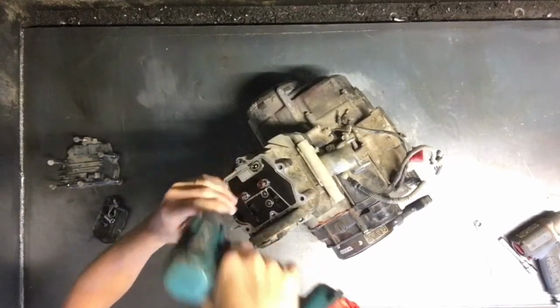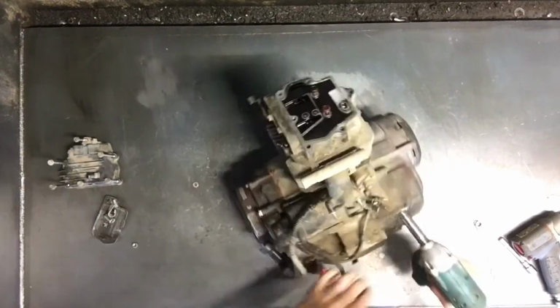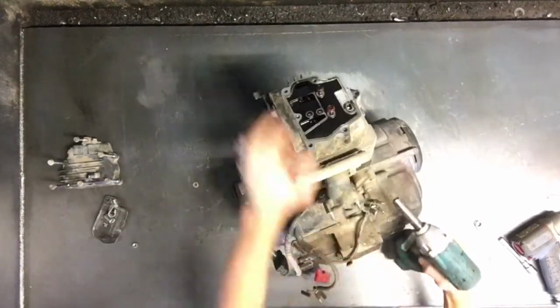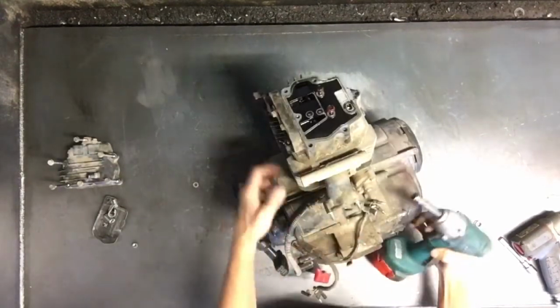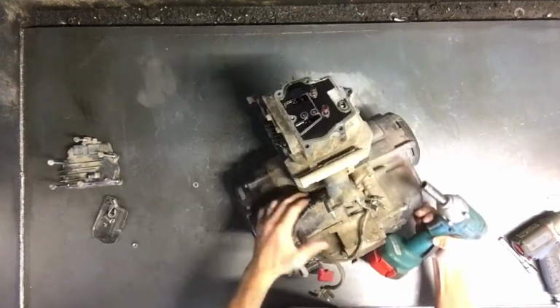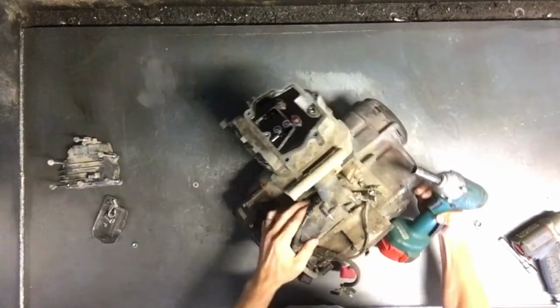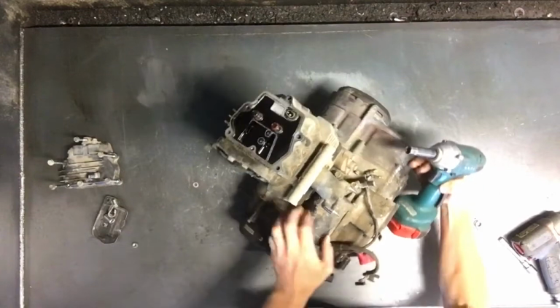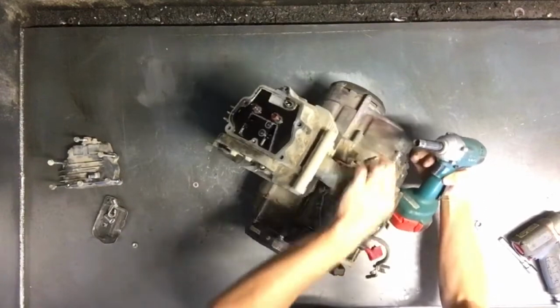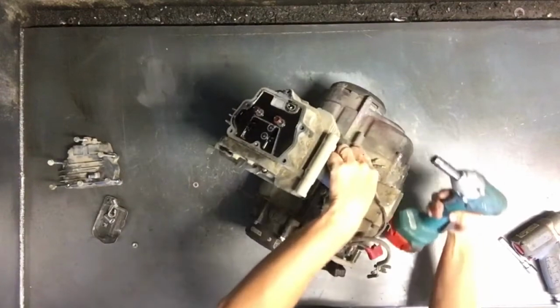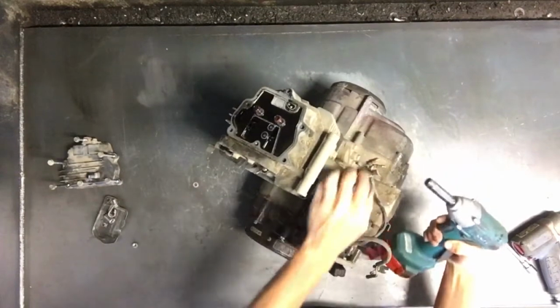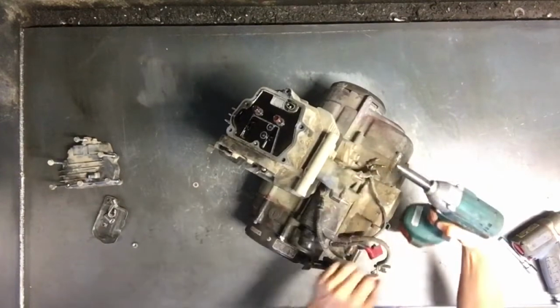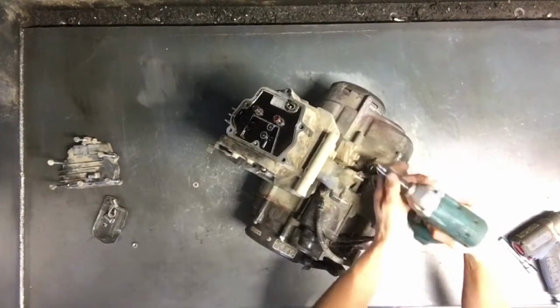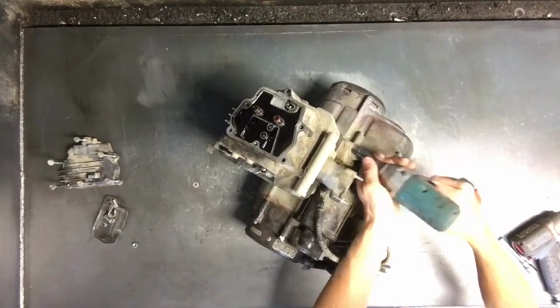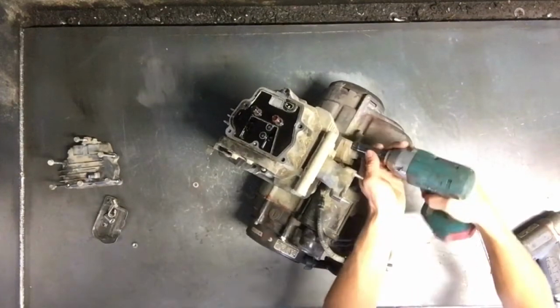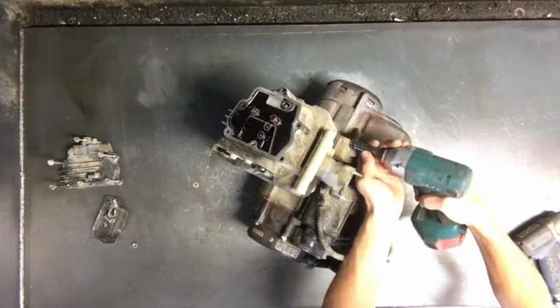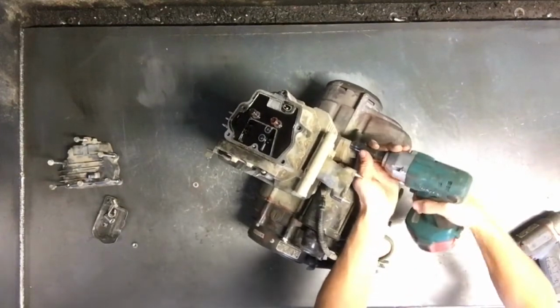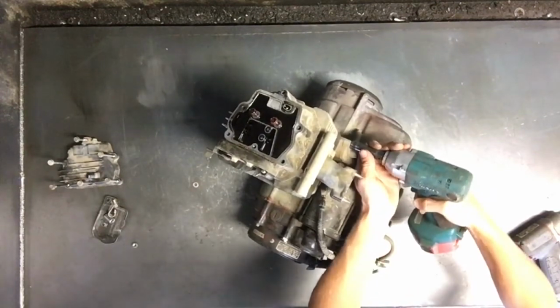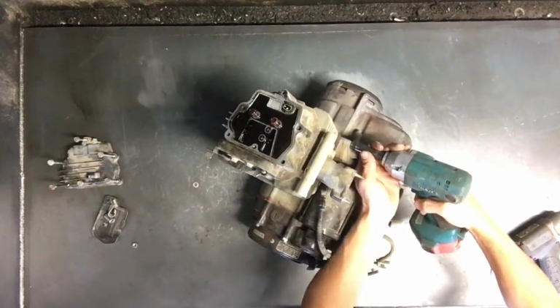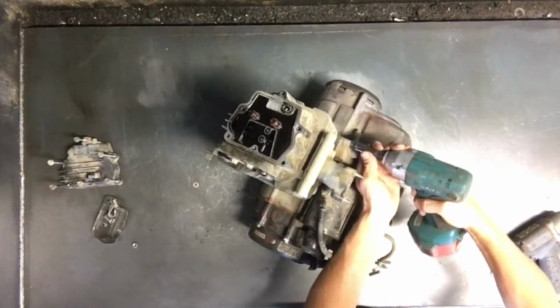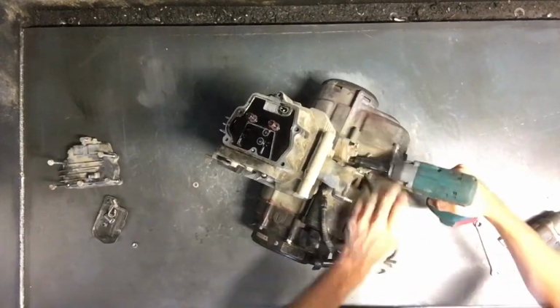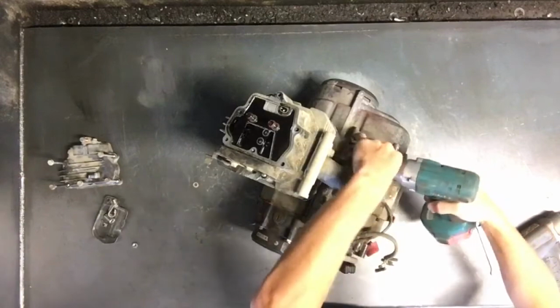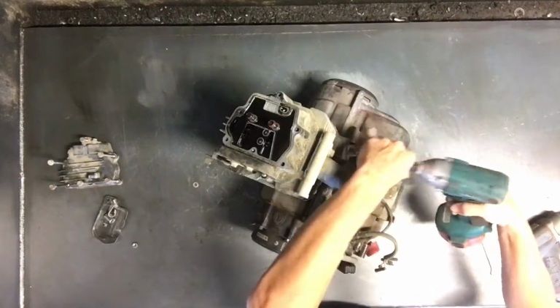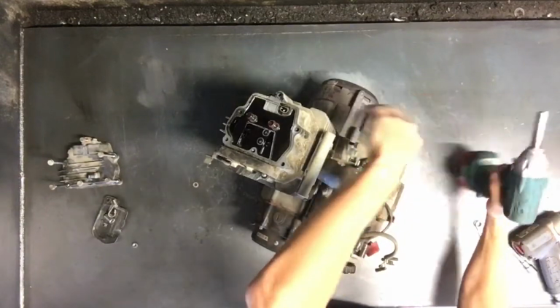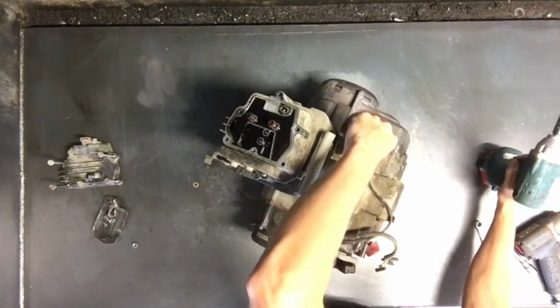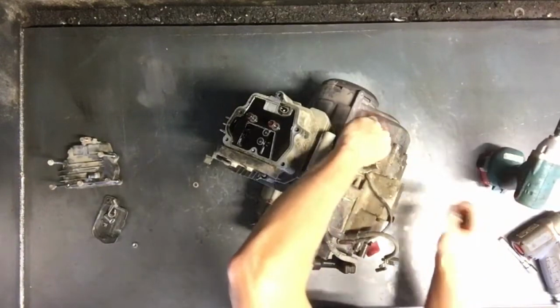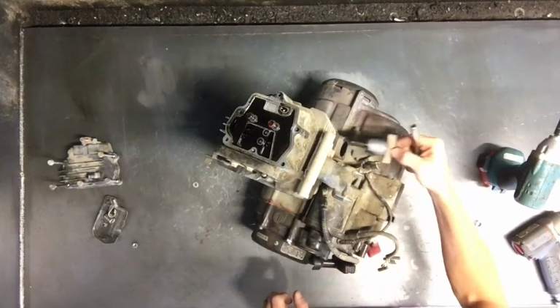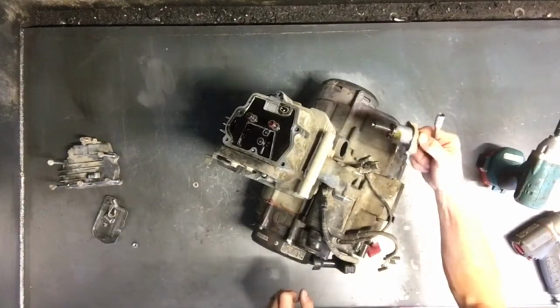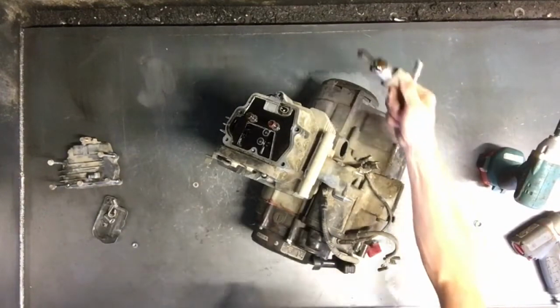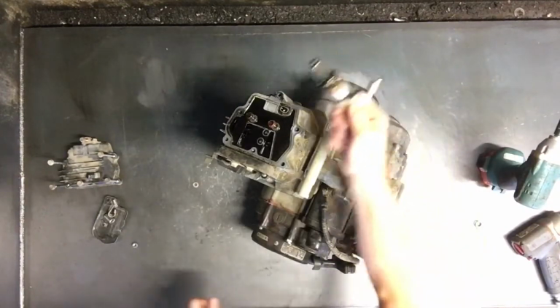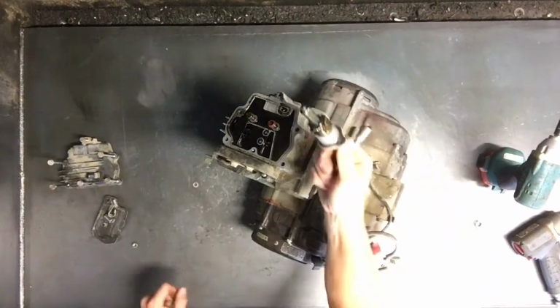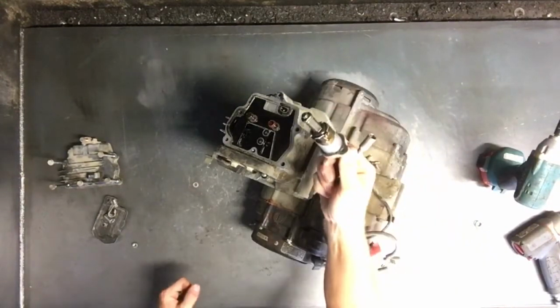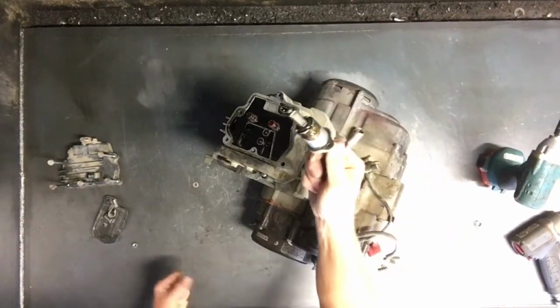We'll pull the cam chain tensioner, which is right here beside the intake. It is actually on the cylinder, right beside the starter. That'll break loose. There's your cam chain tensioner there.